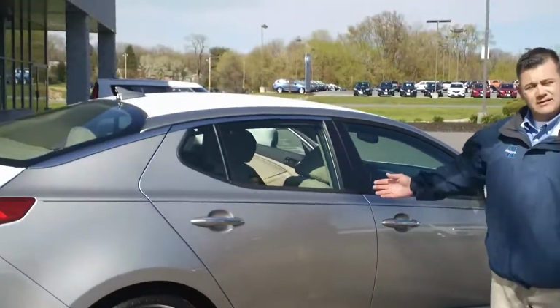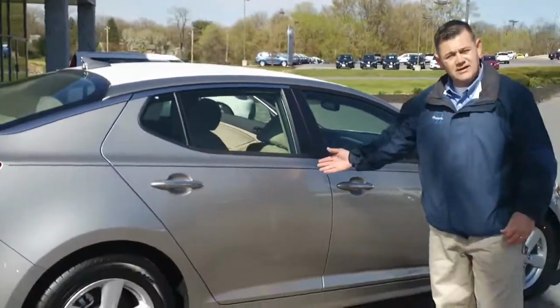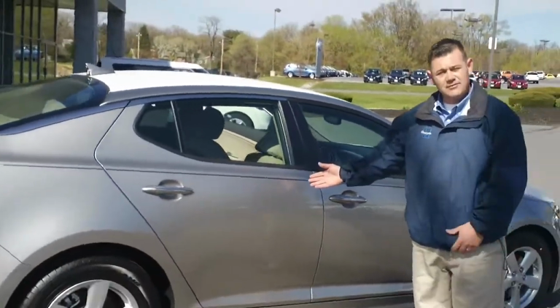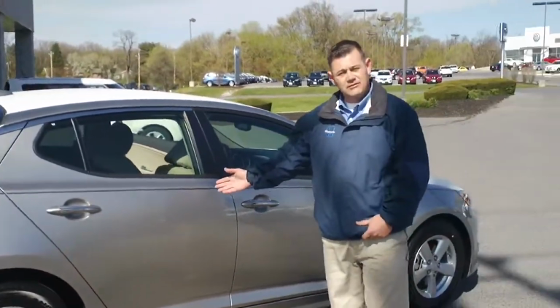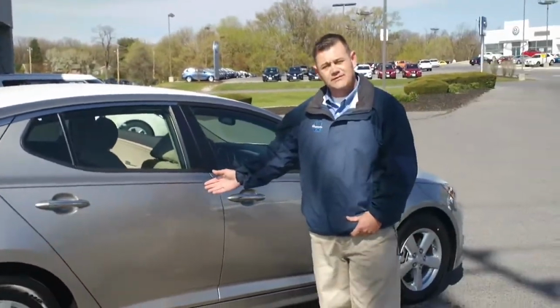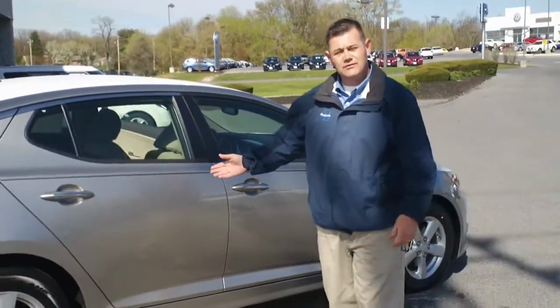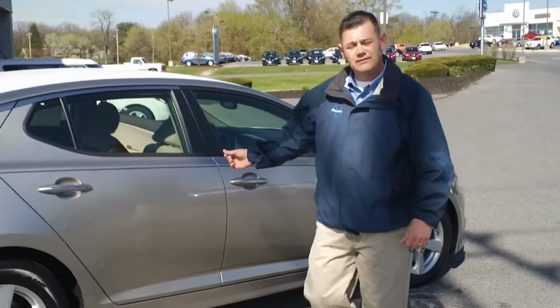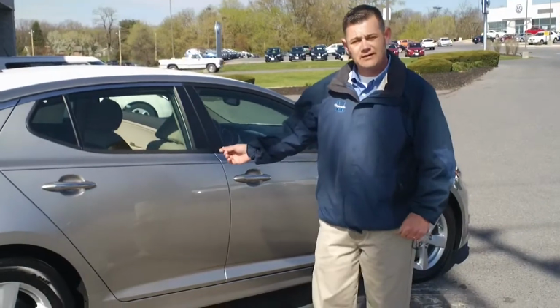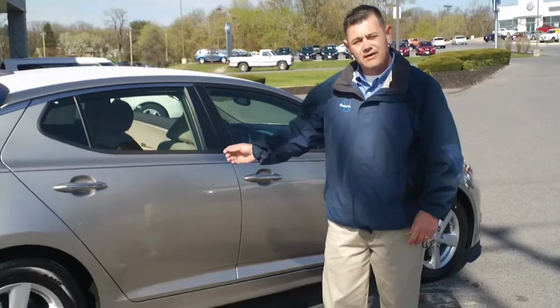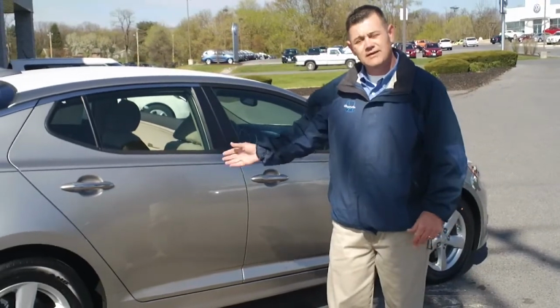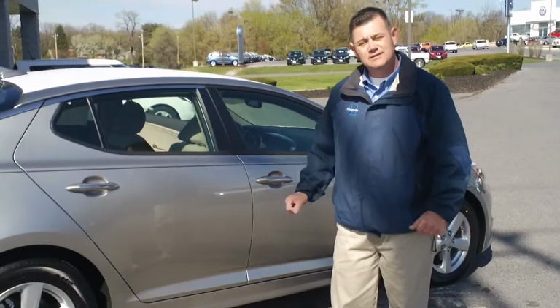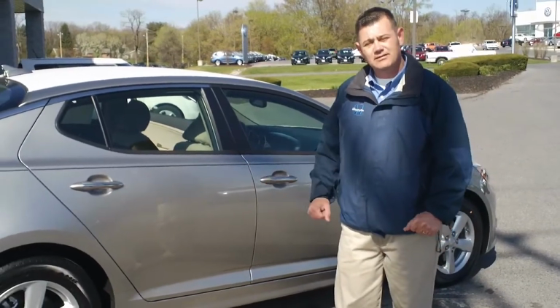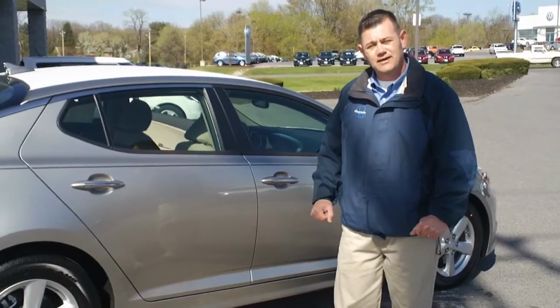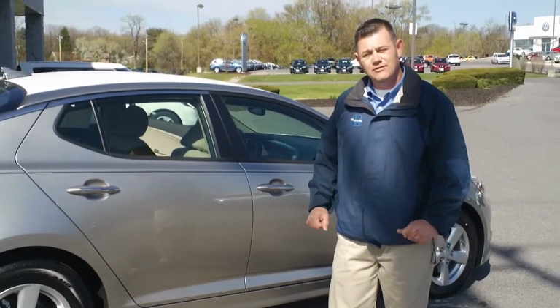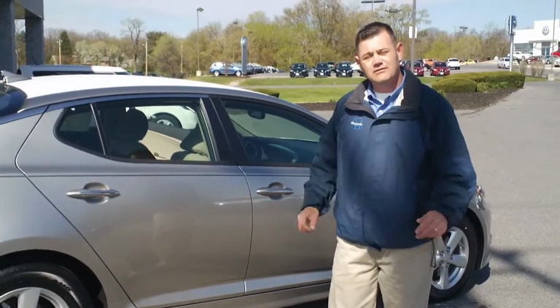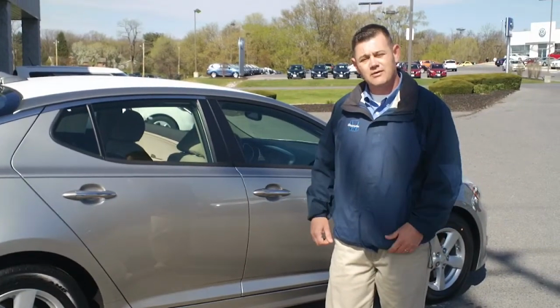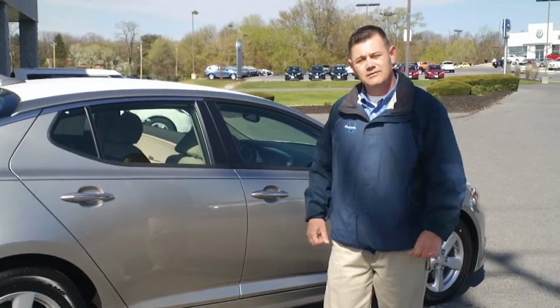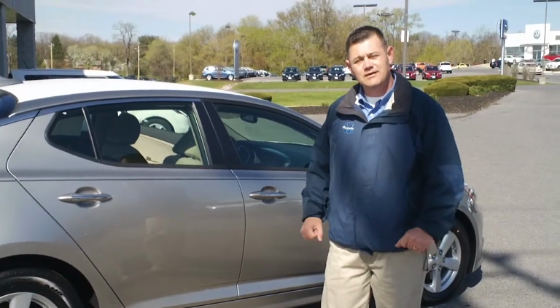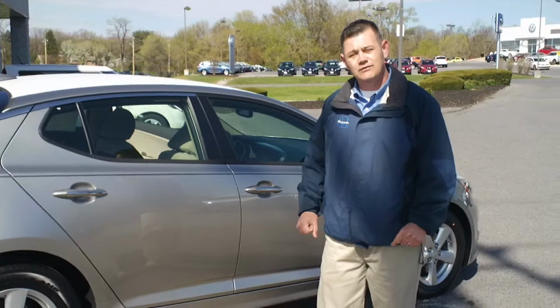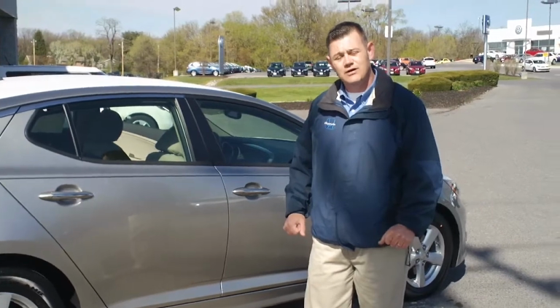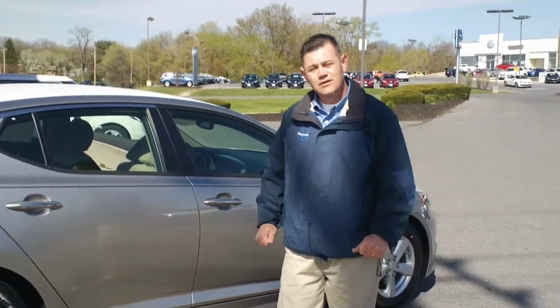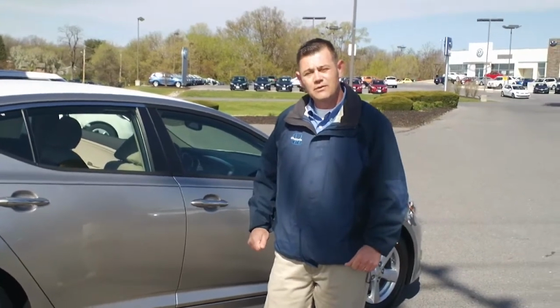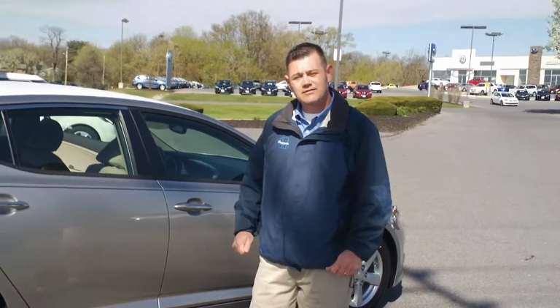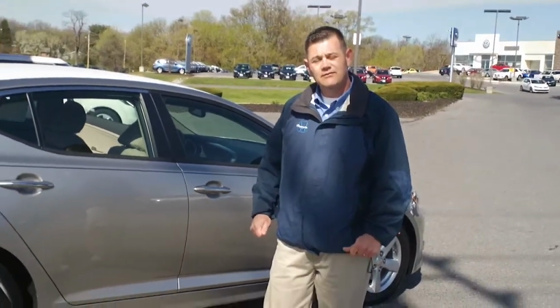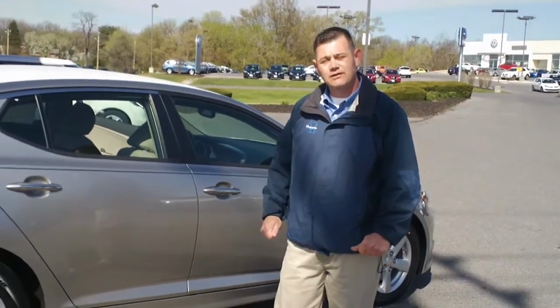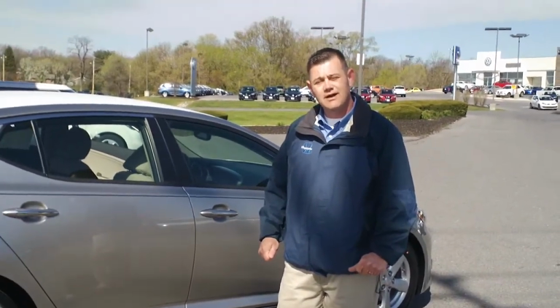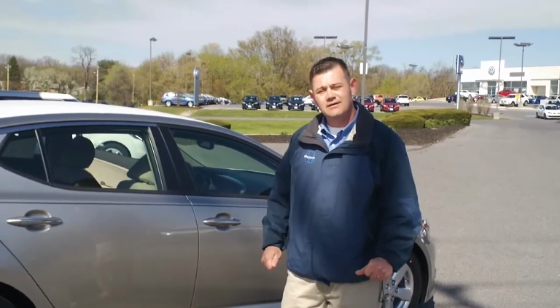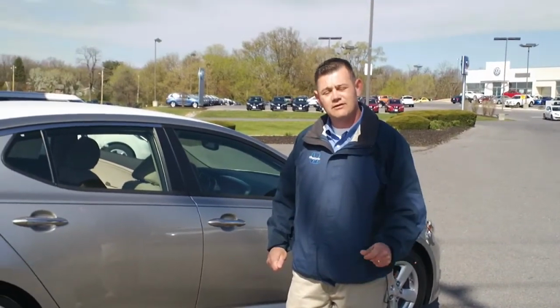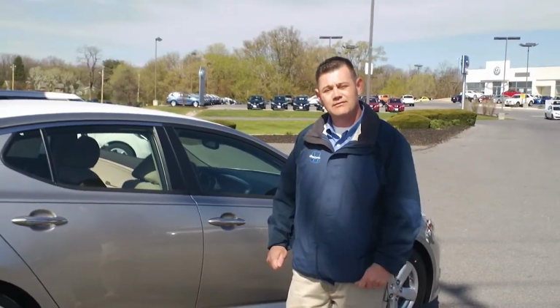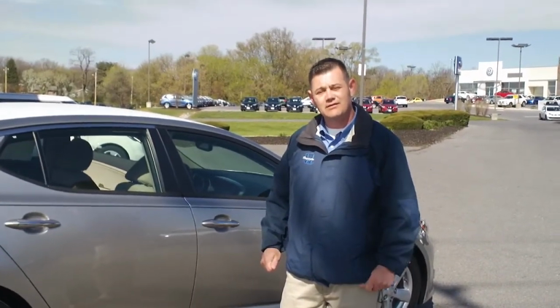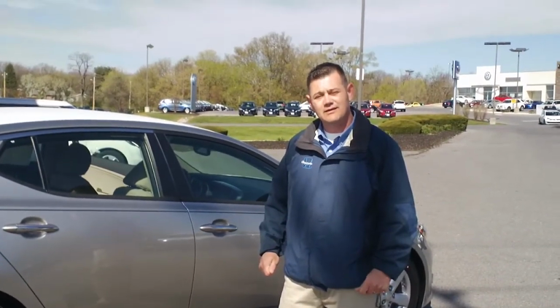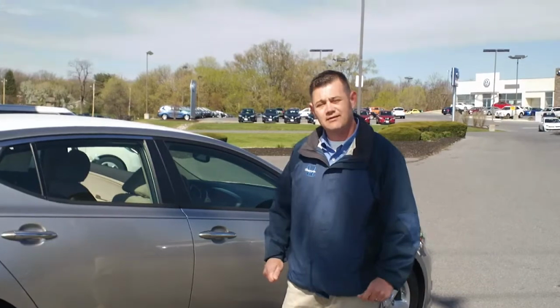This Kia Optima also has a five-star safety rating. If you have any questions about this vehicle or any other Kia product, please give me a call at 240-217-4329. Again, this is Rick Whittington with Hagerstown Kia. Thank you.